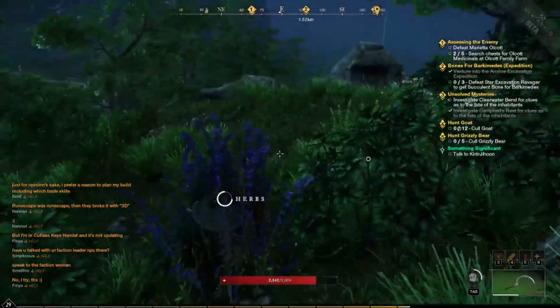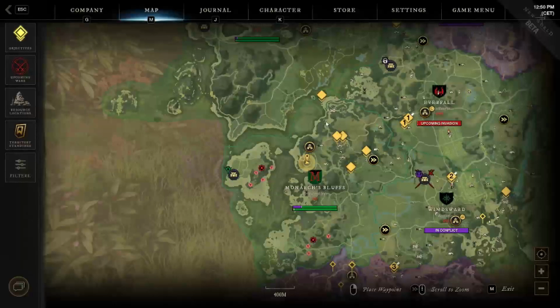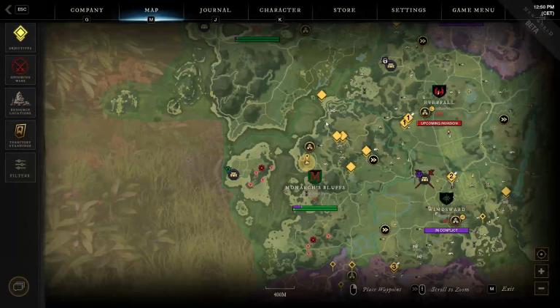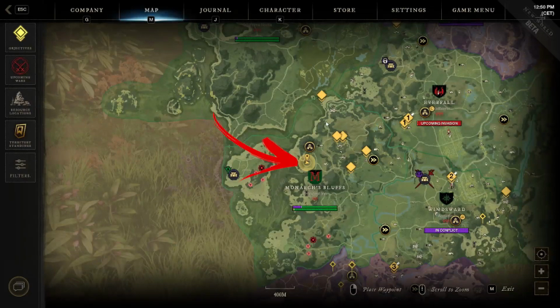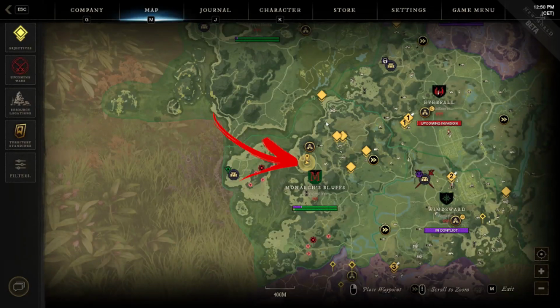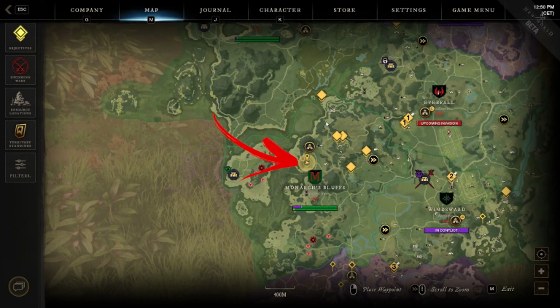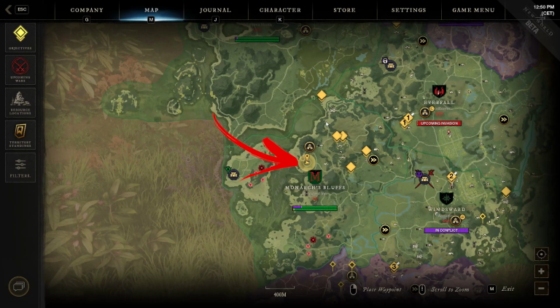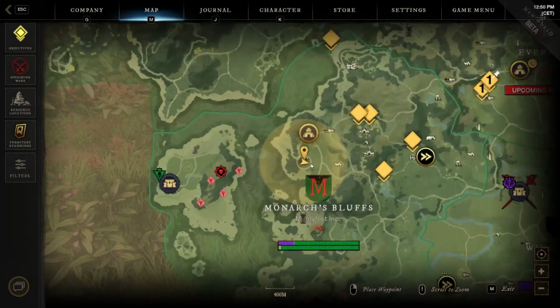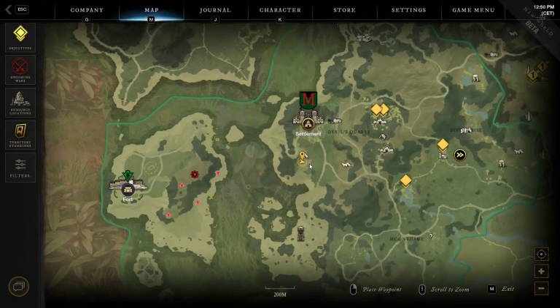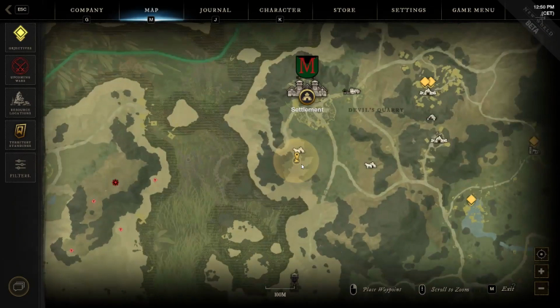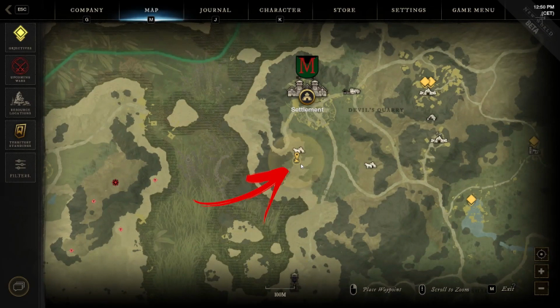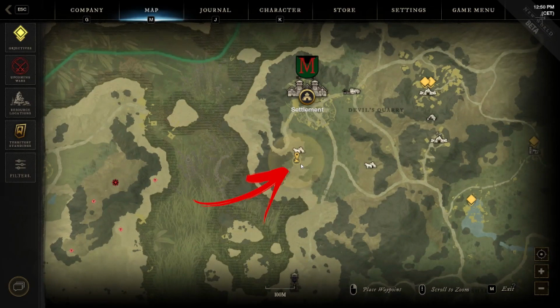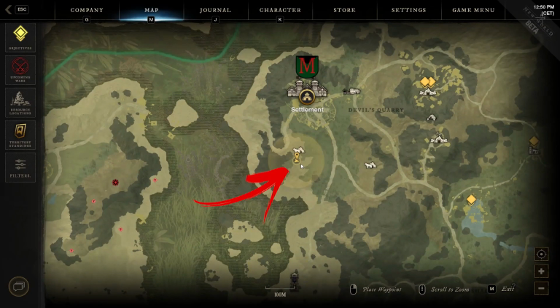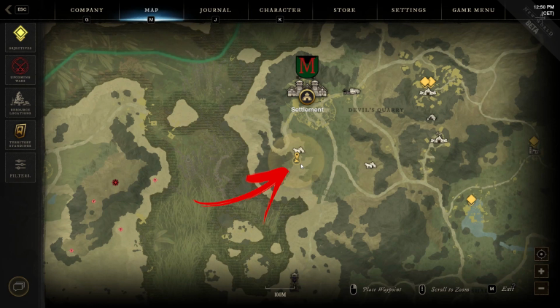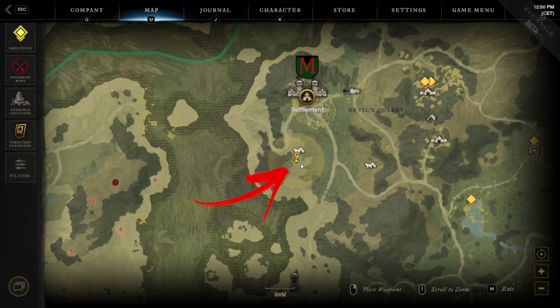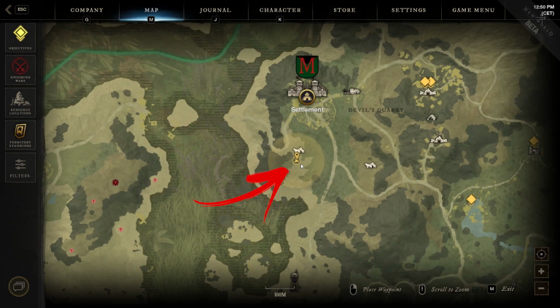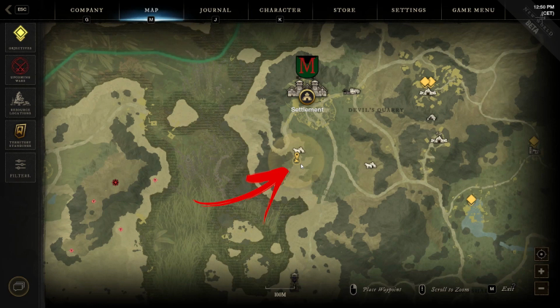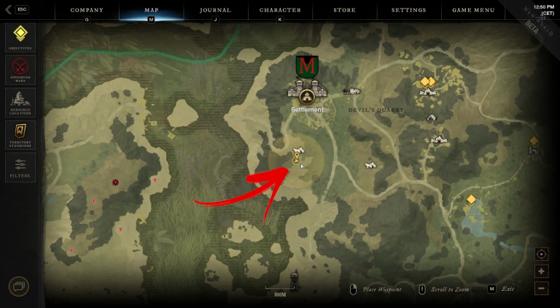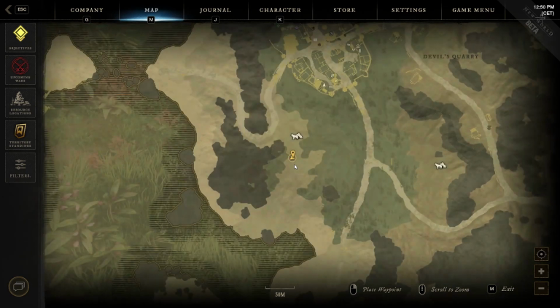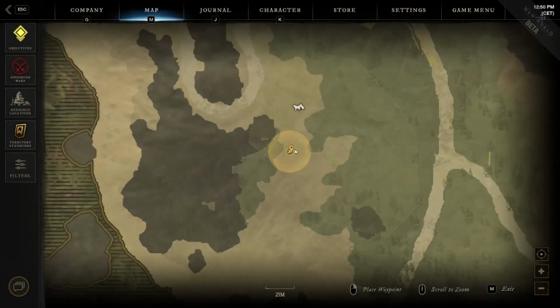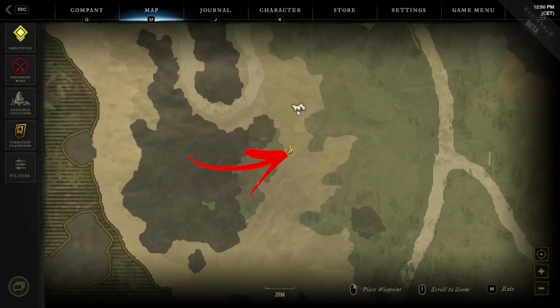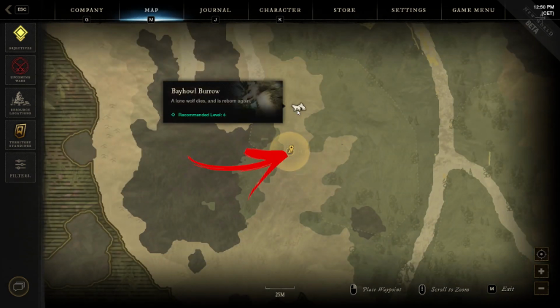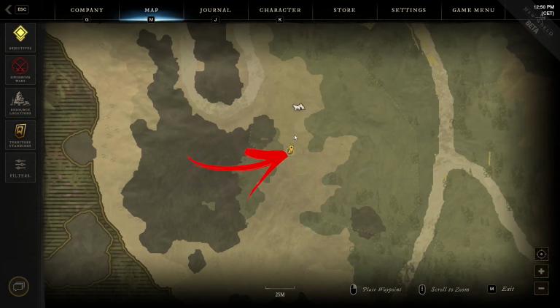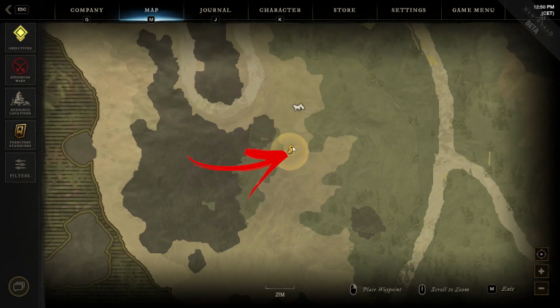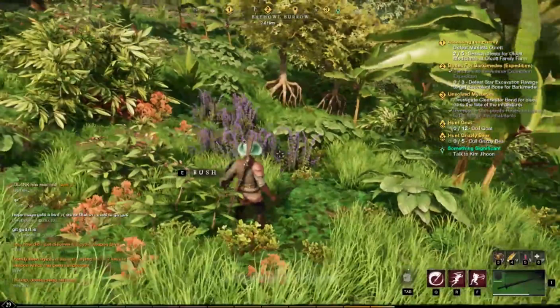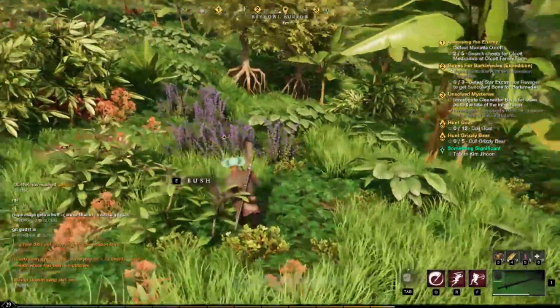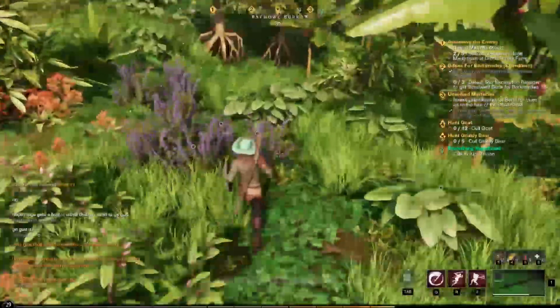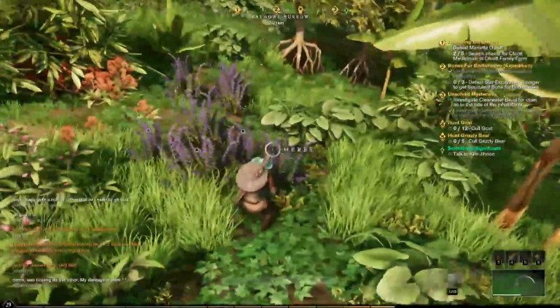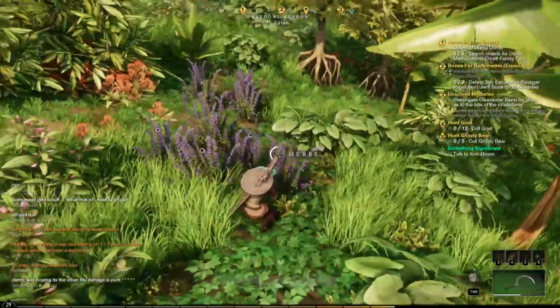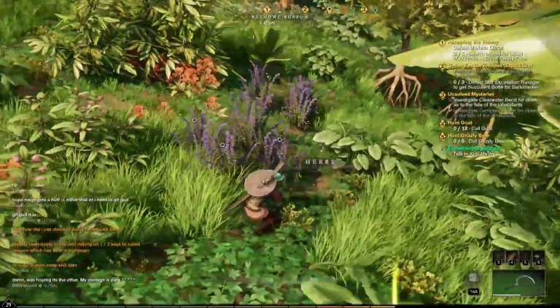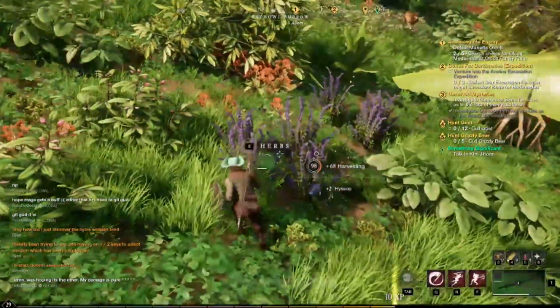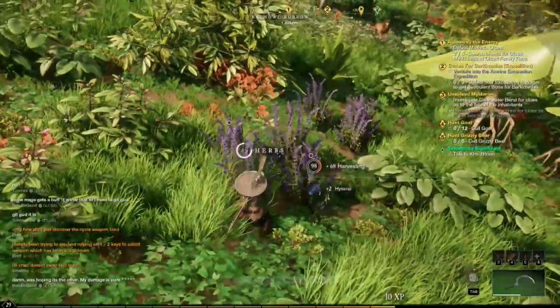The first location is in the top middle of the region, to be precise below the fort. You have to reach the Bayhaule Barrow Cave location, then explore the bottom side of its borders, where you will find 7 herbs to harvest hidden between normal bushes.